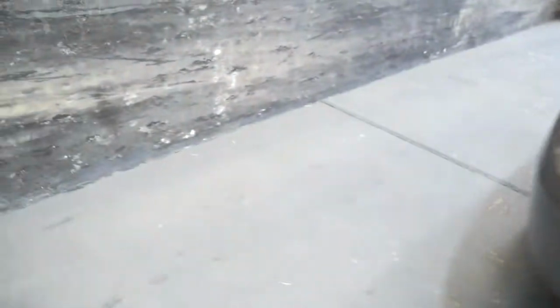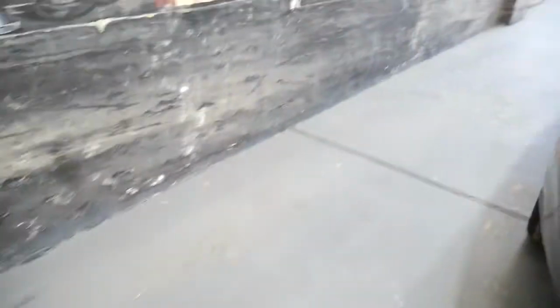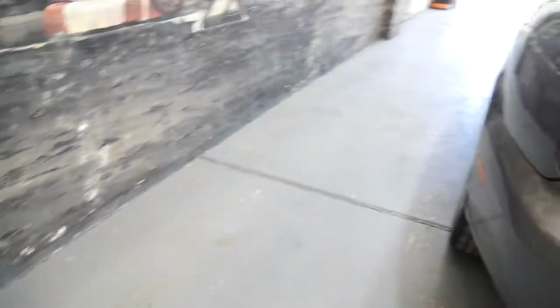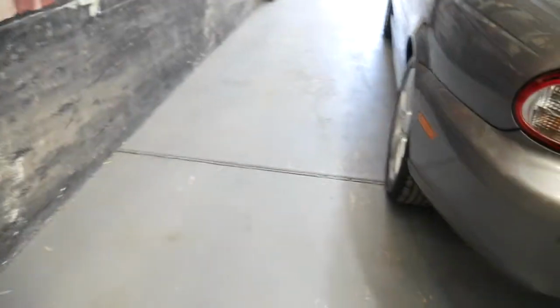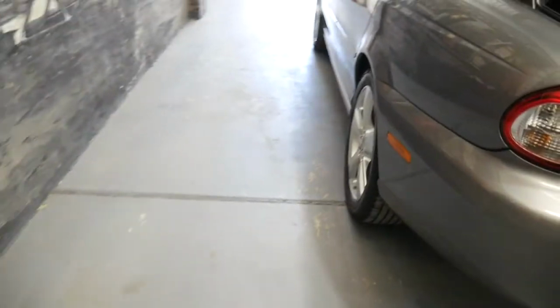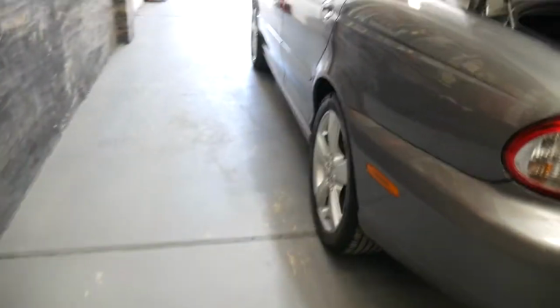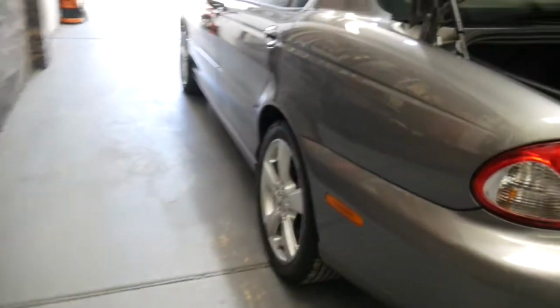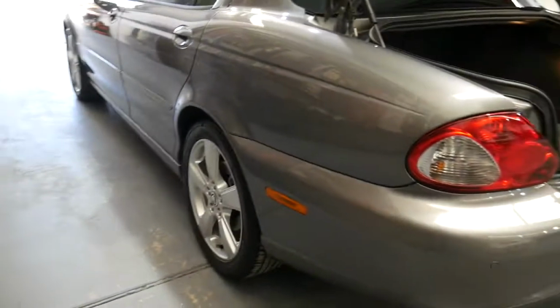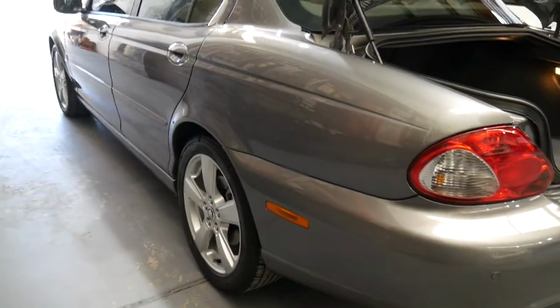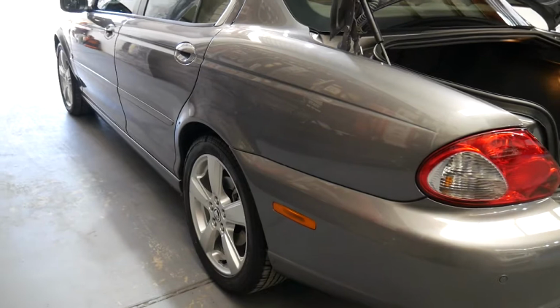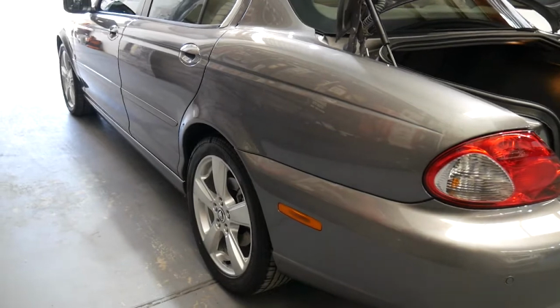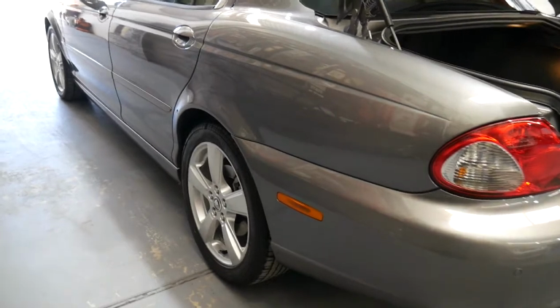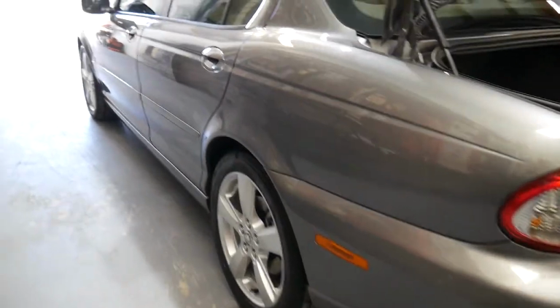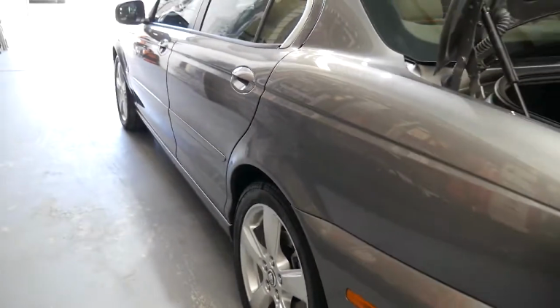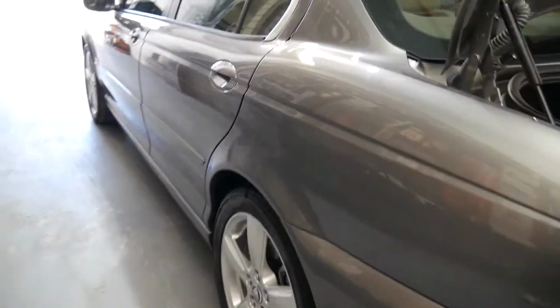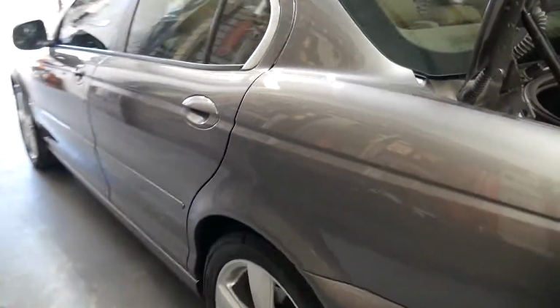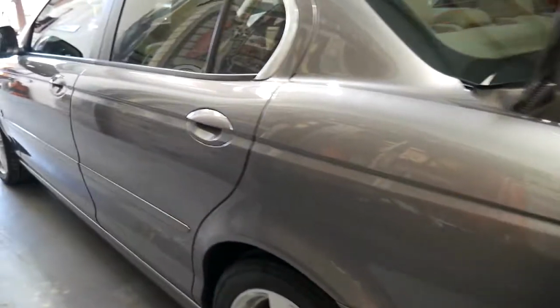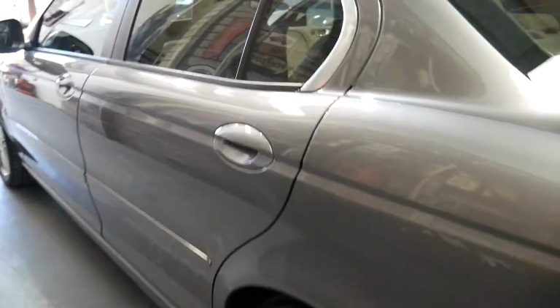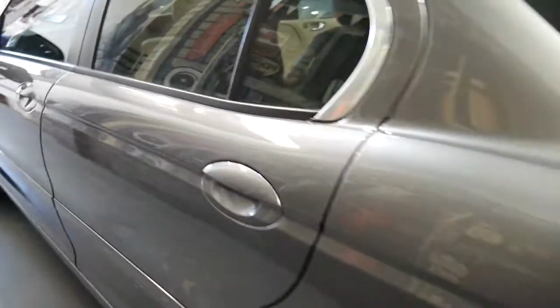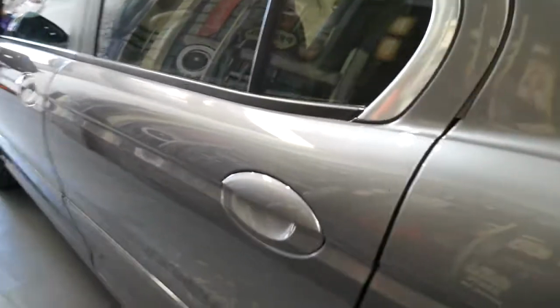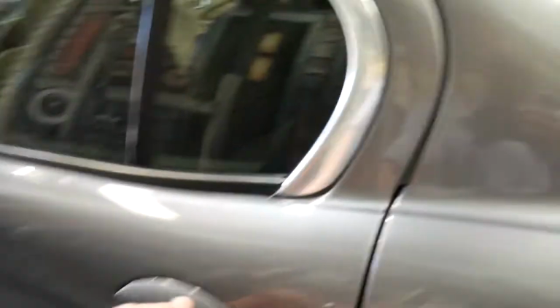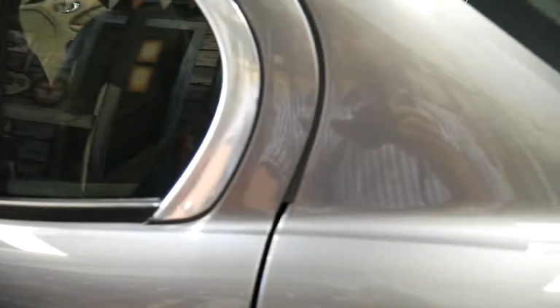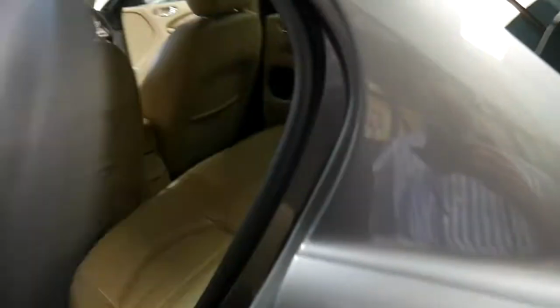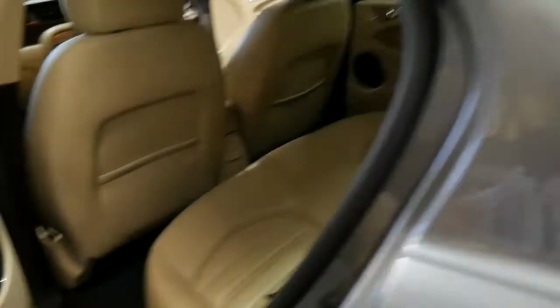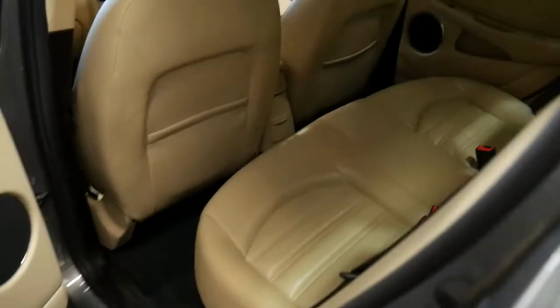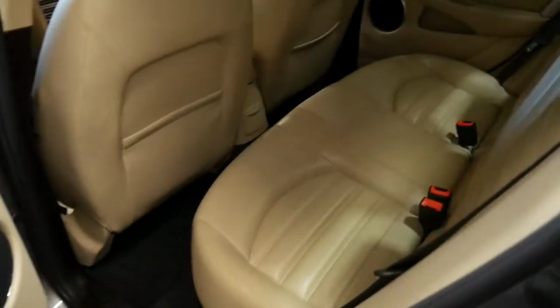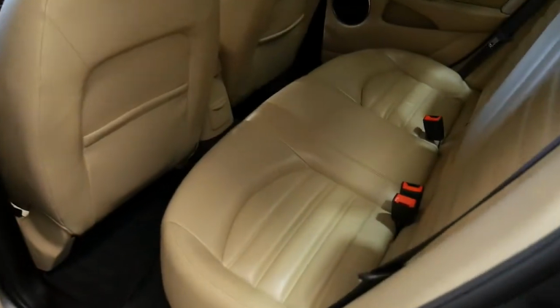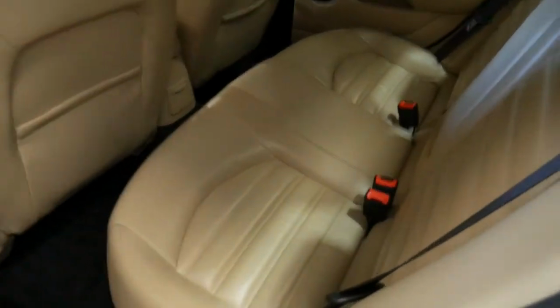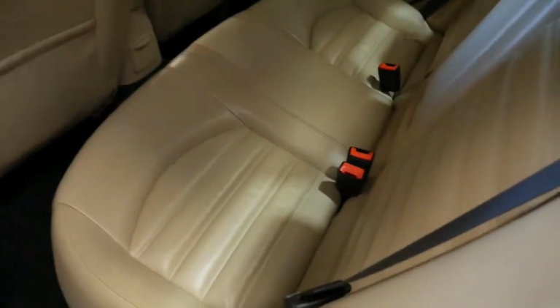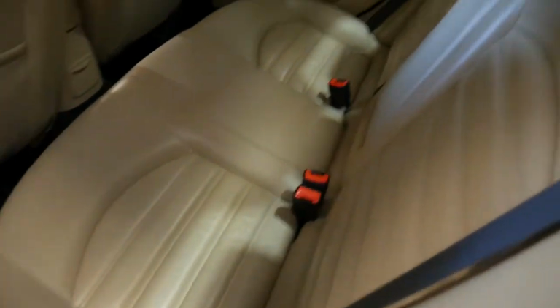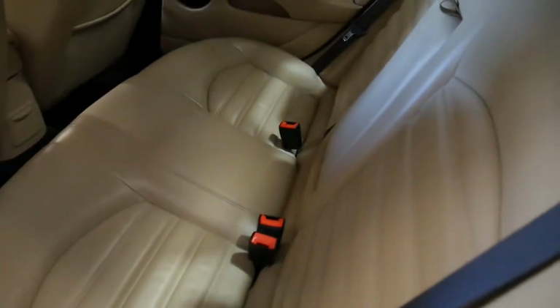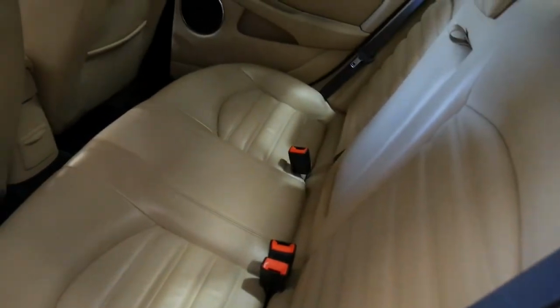He traded it on a beautiful old Jag that we've had for a little while — one of our collector's items — and he's been keen on buying this car from us for a while. It's got split folding rear seats.